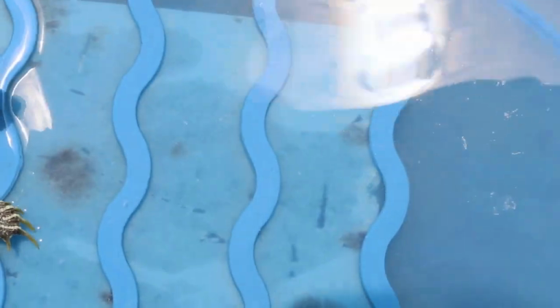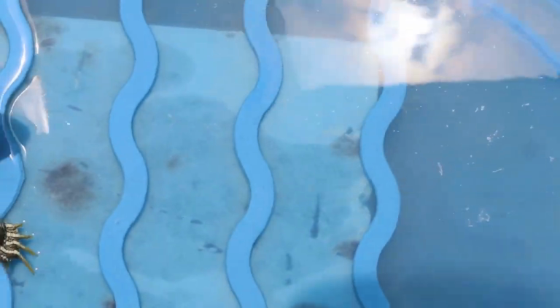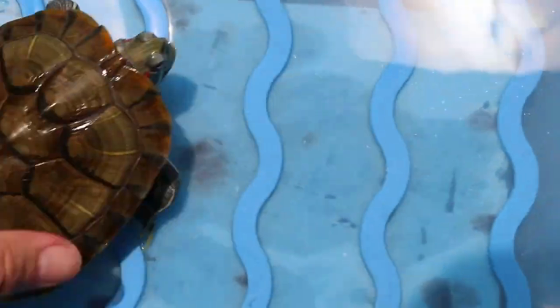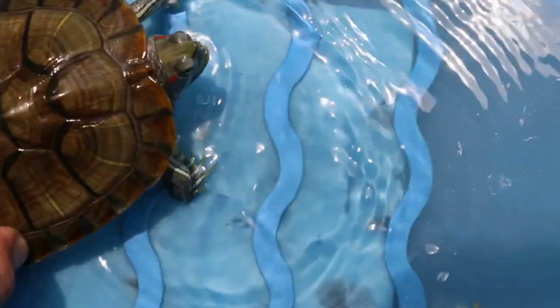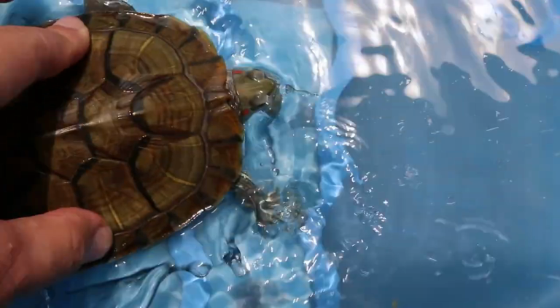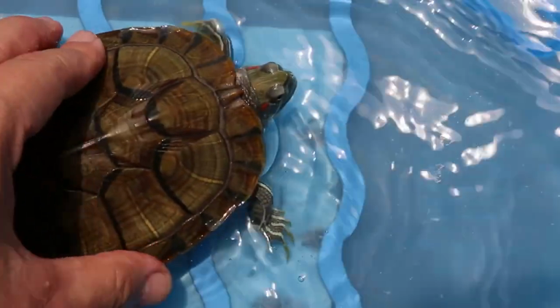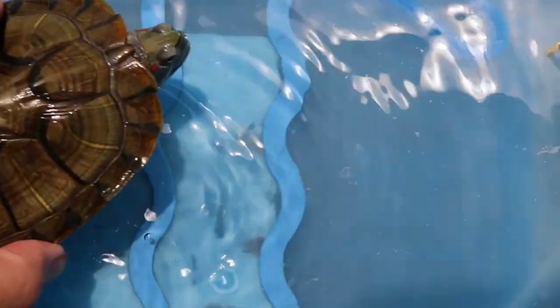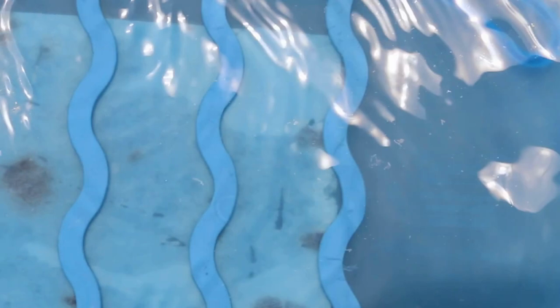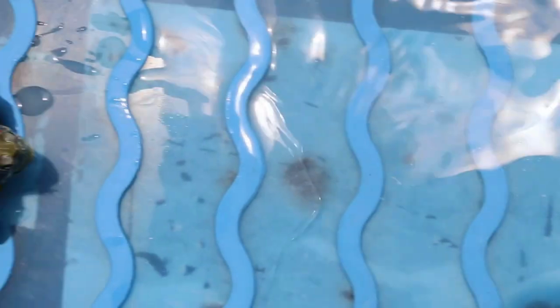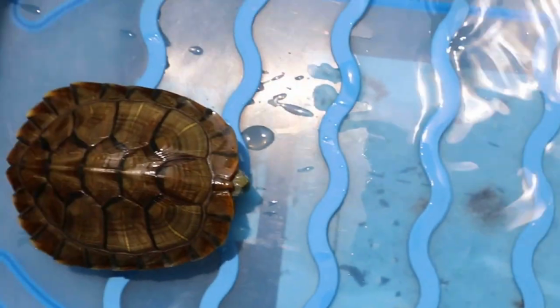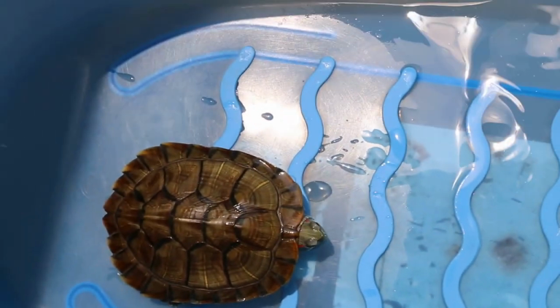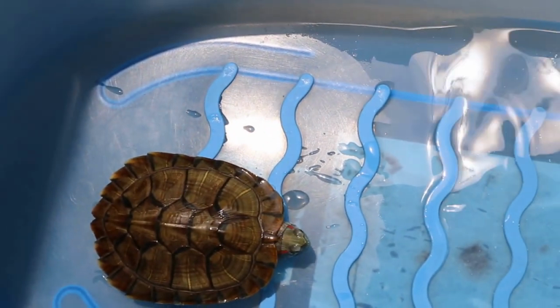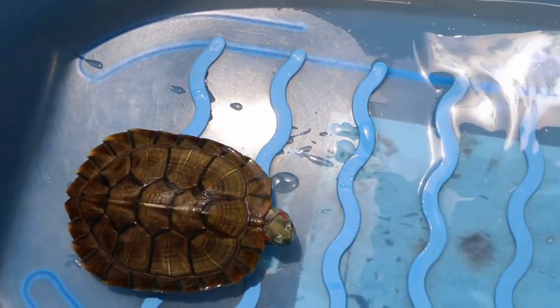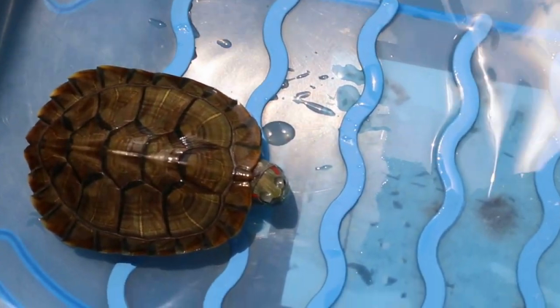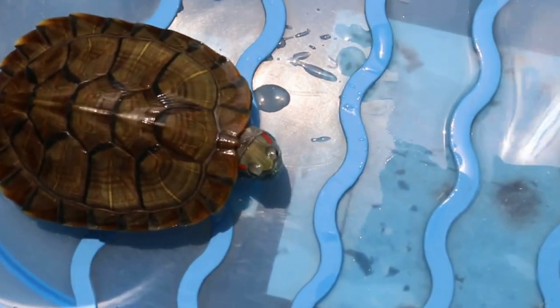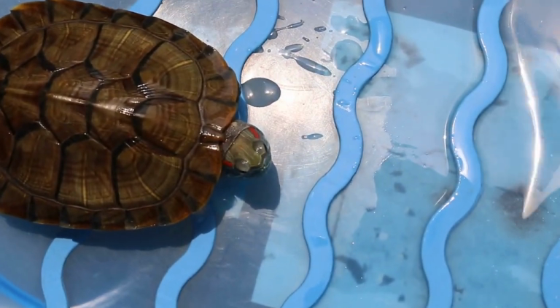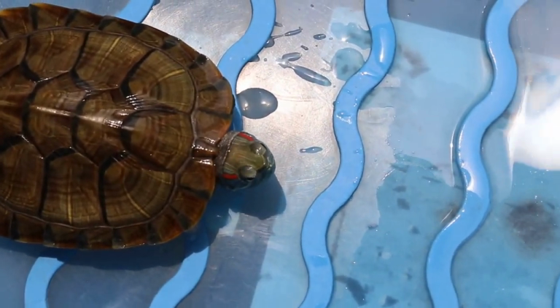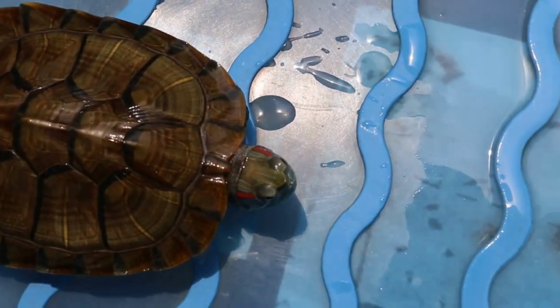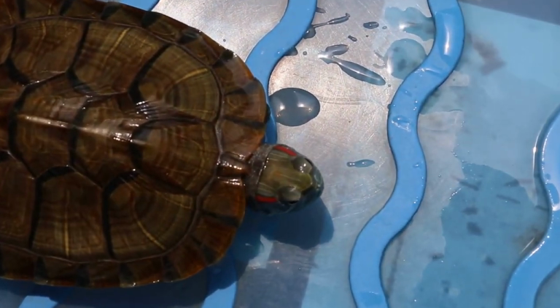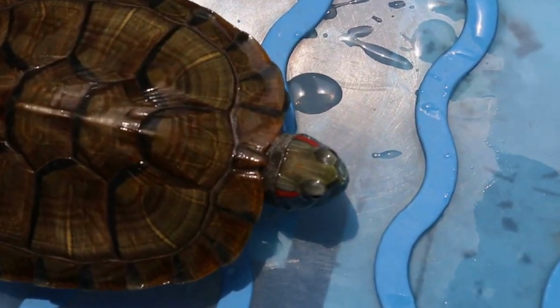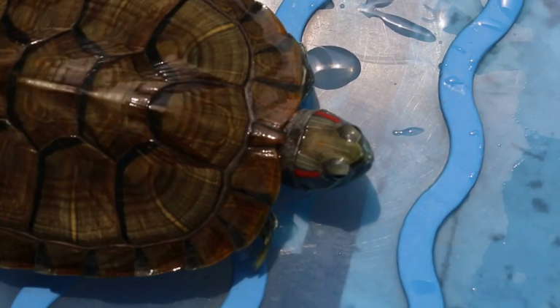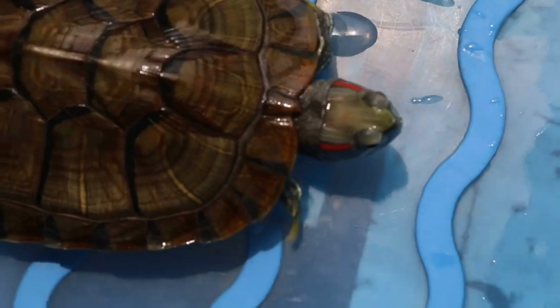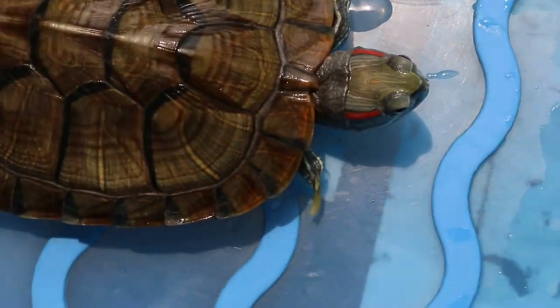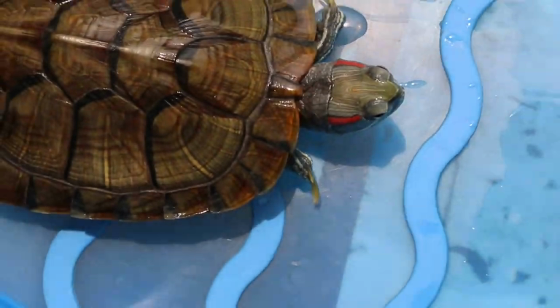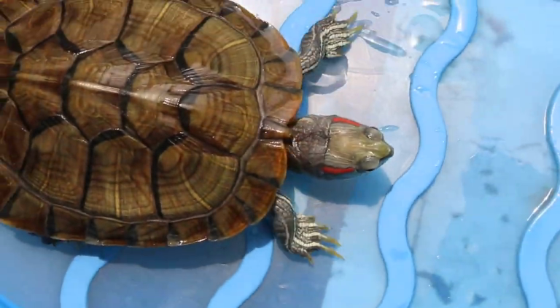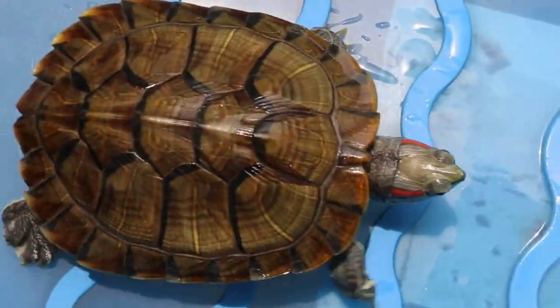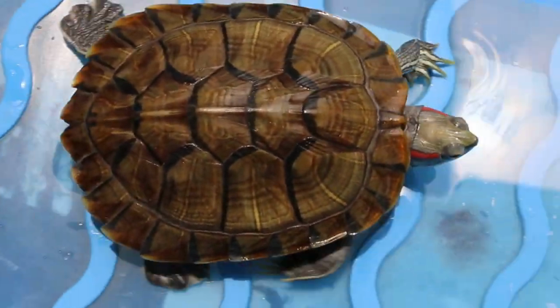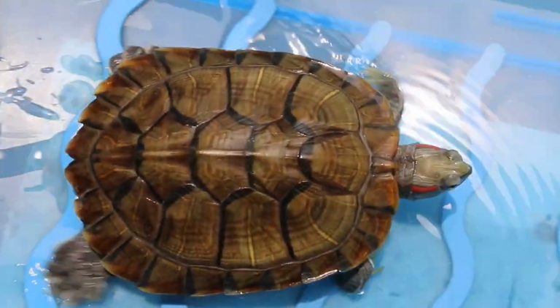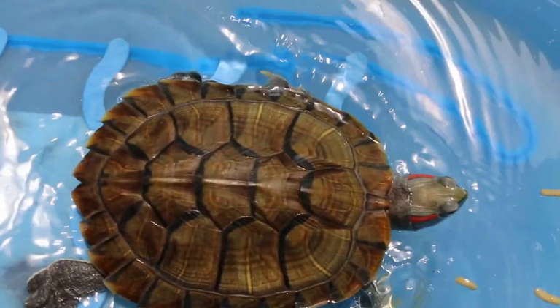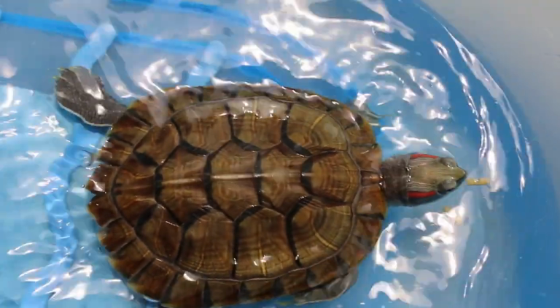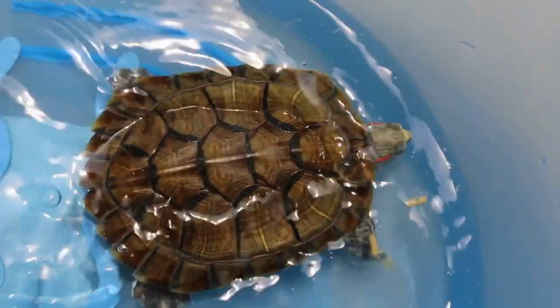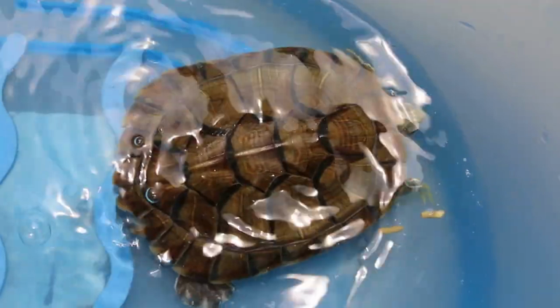You can see the shell is excellent. The colour is excellent. Overall, this red-eared slider is really in top form.